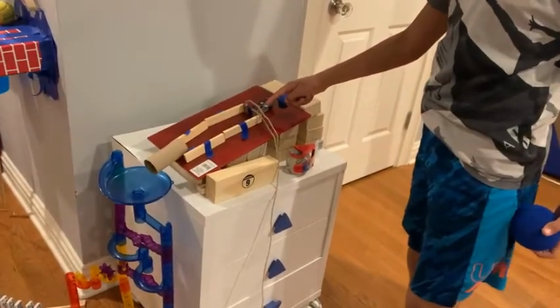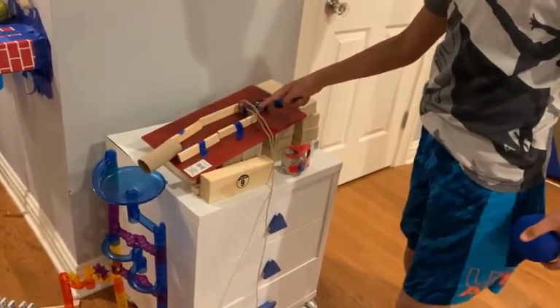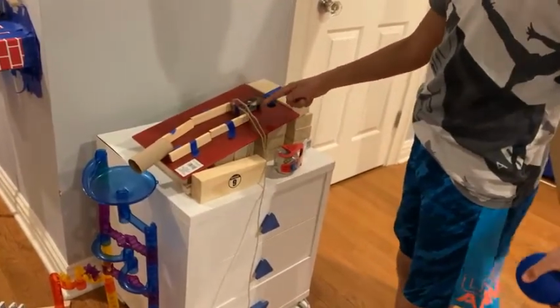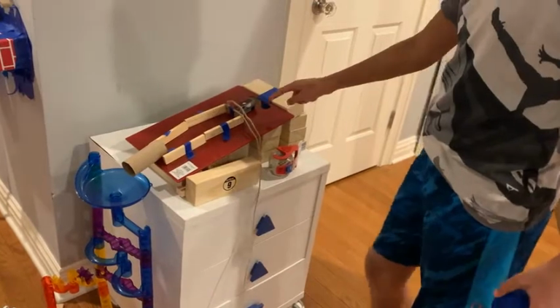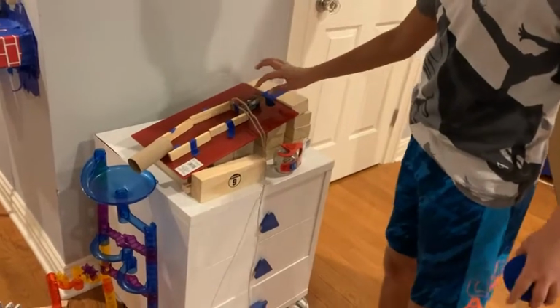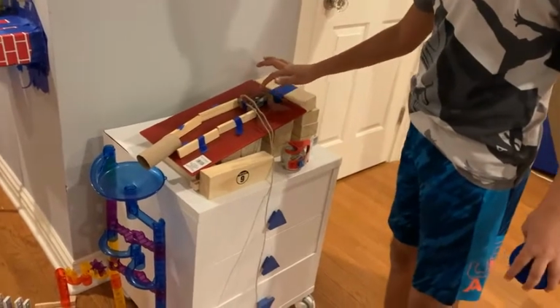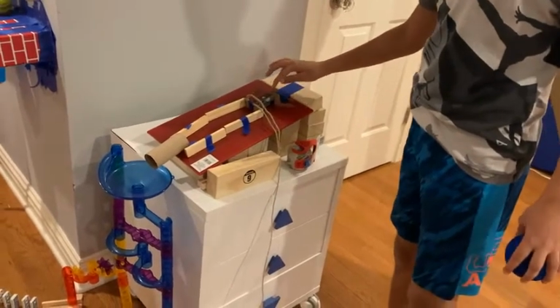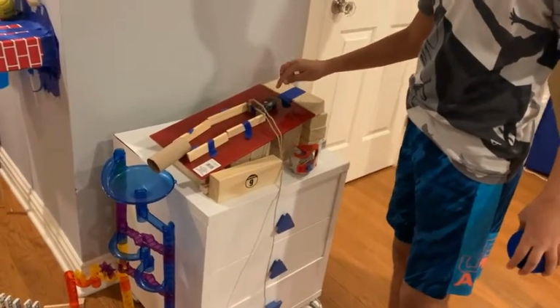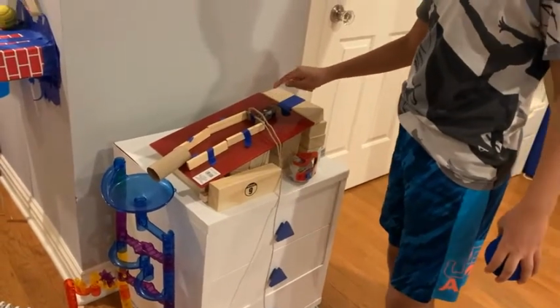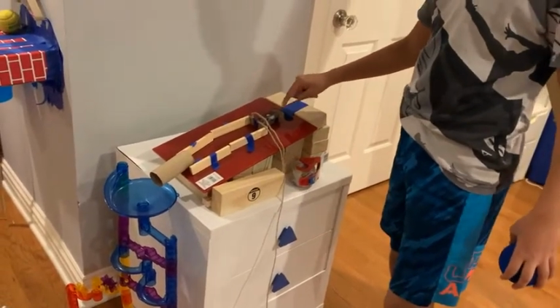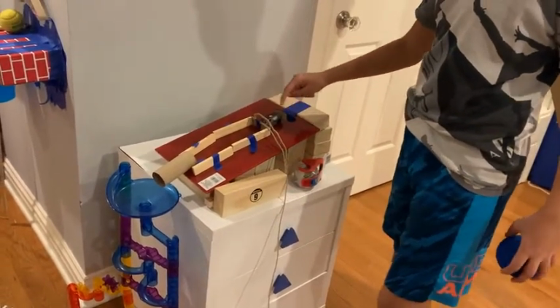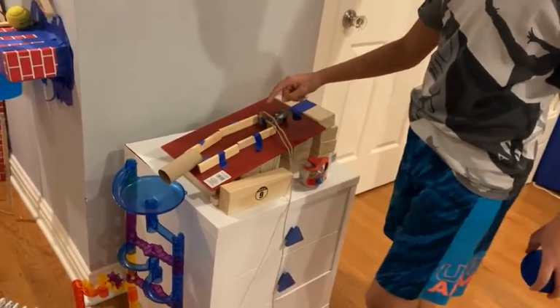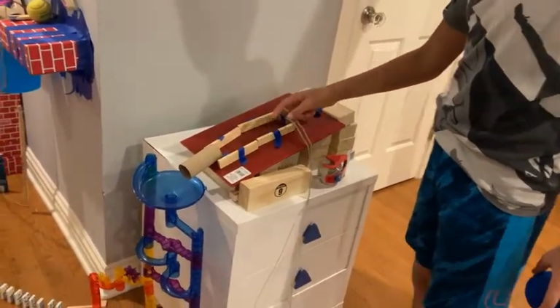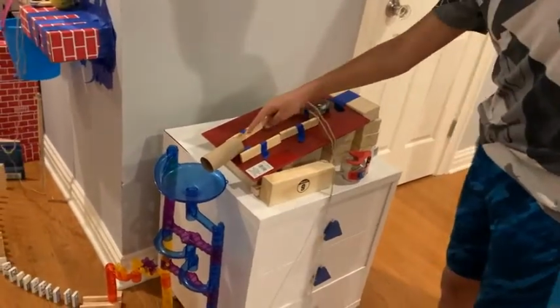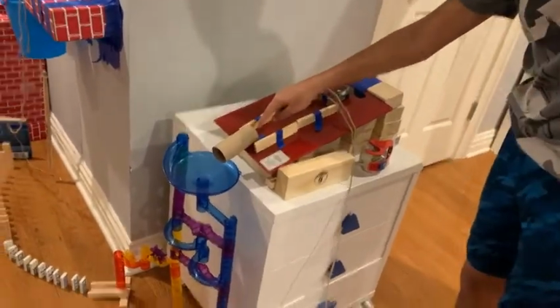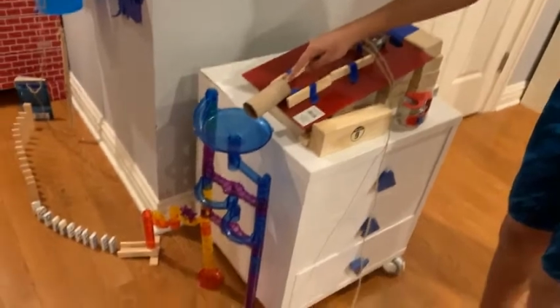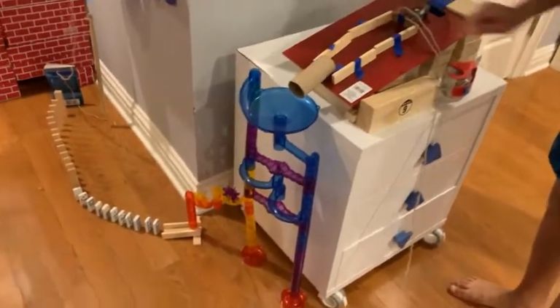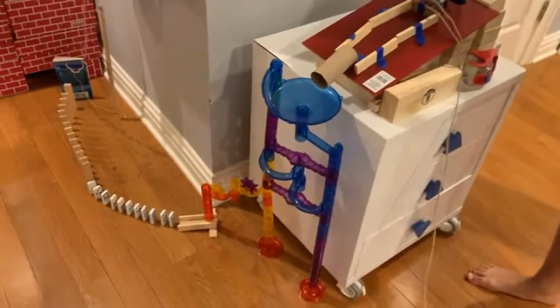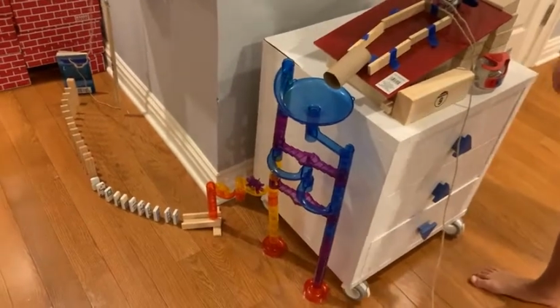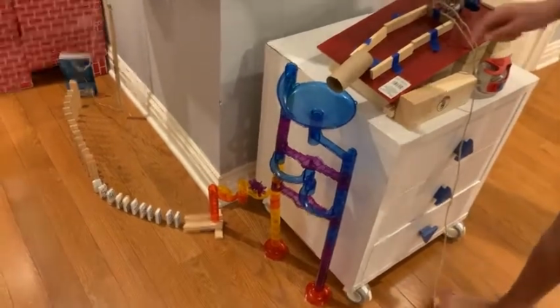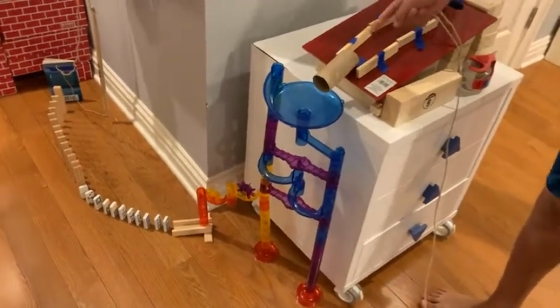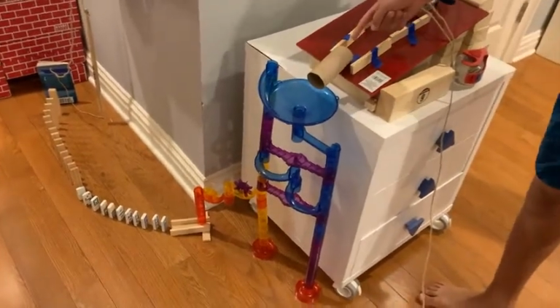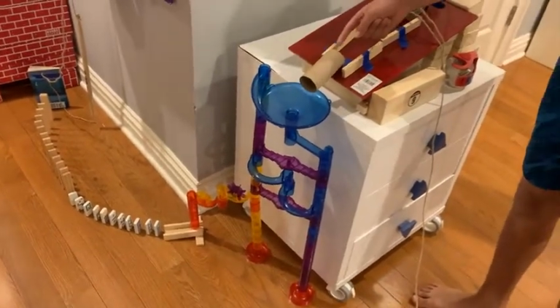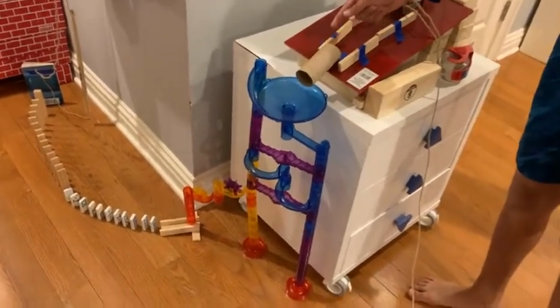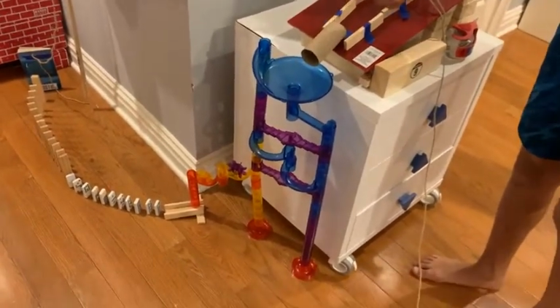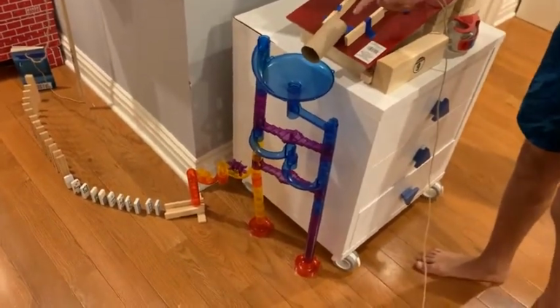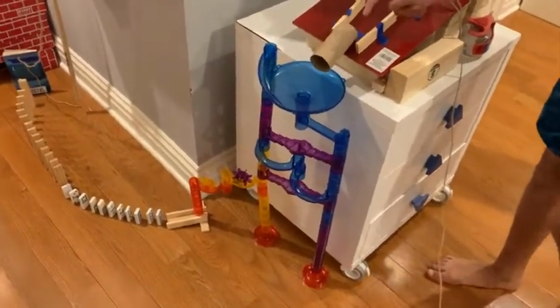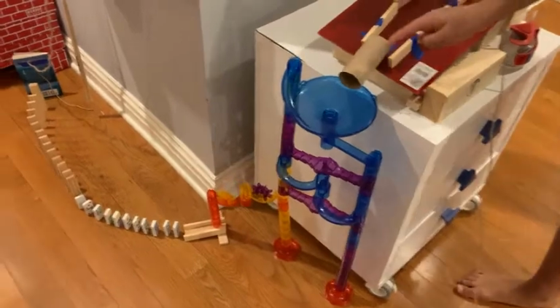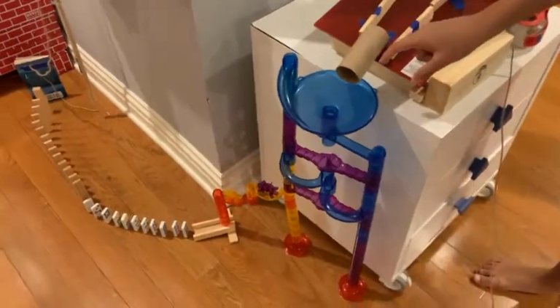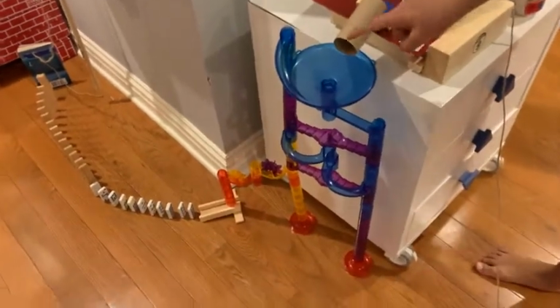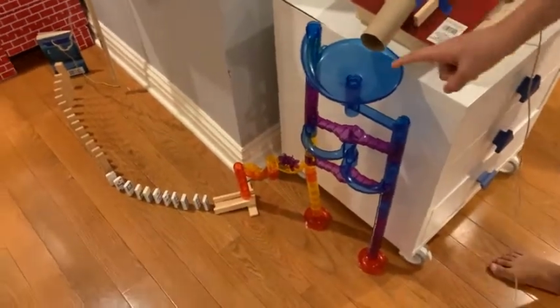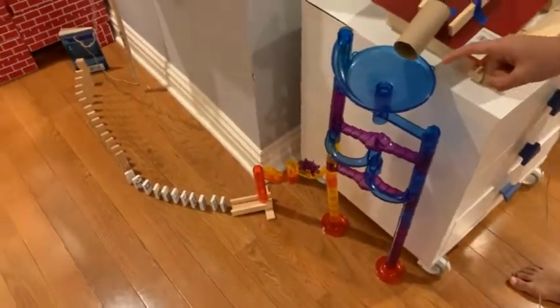And then the car, which has a wheel and axle, will roll down the inclined plane and hit this marble. The marble will then roll through this tube and will go down the marble run.